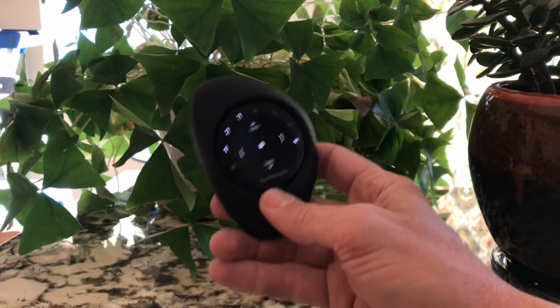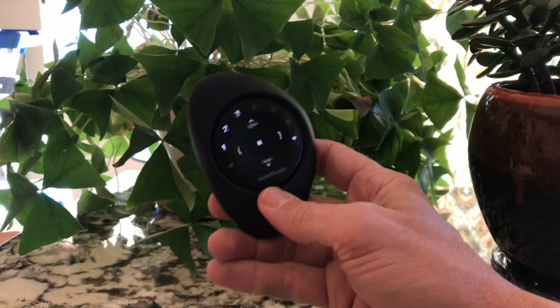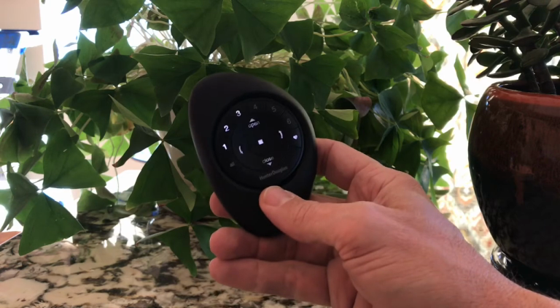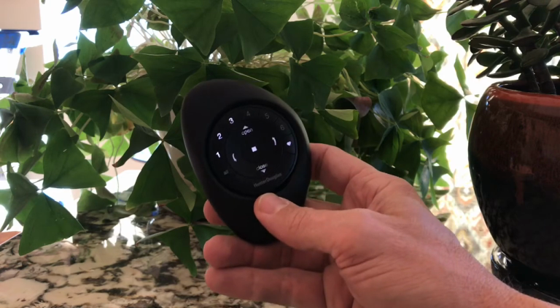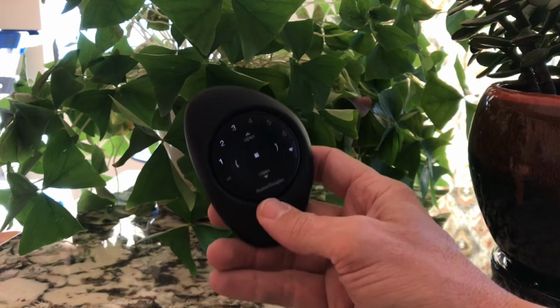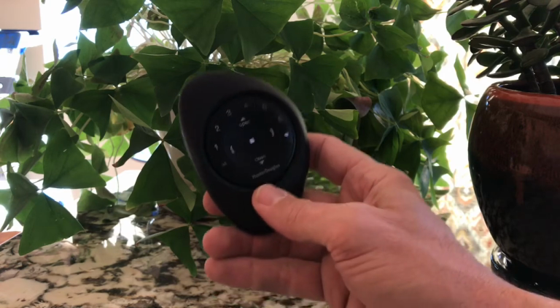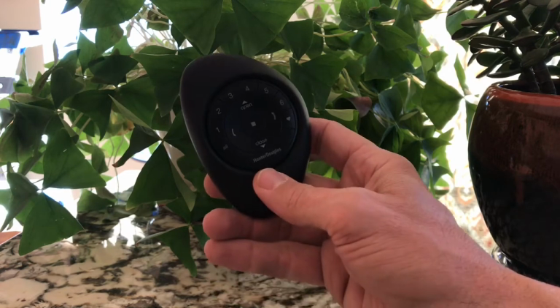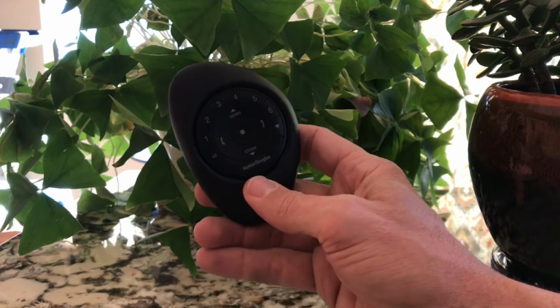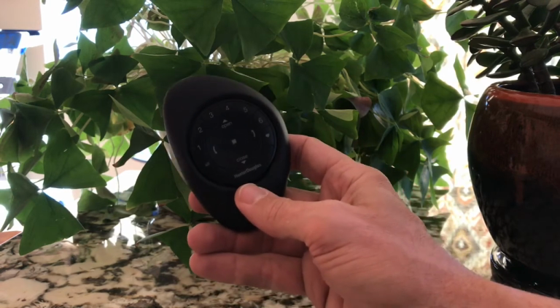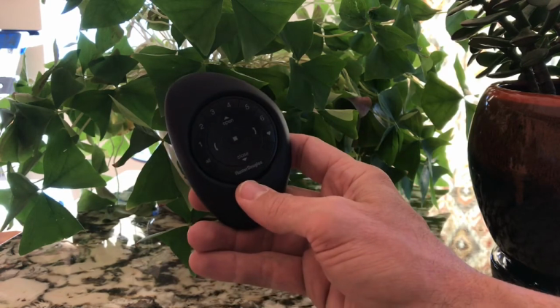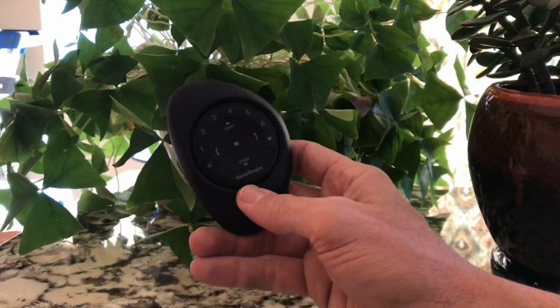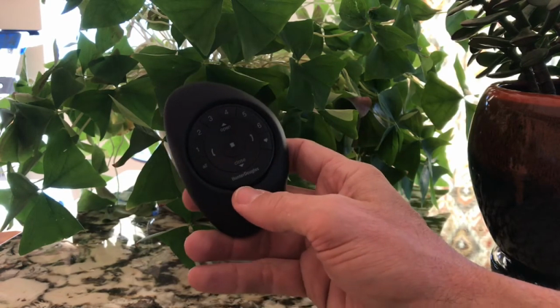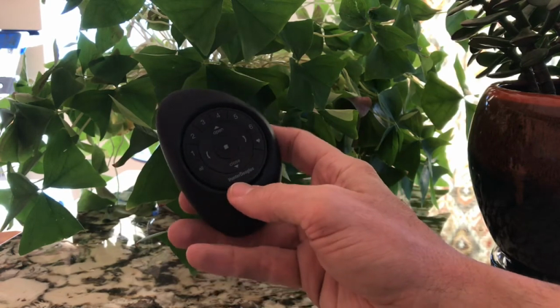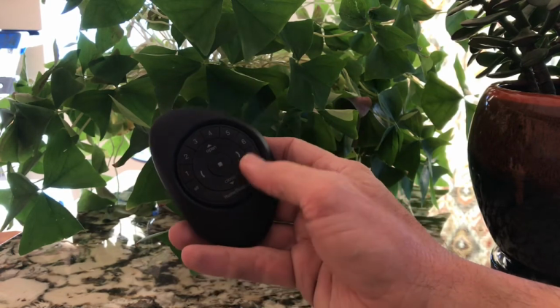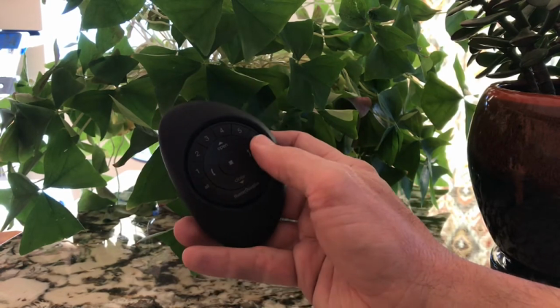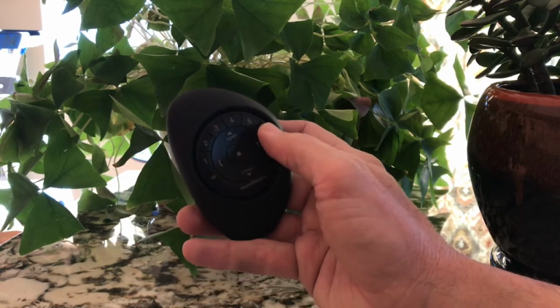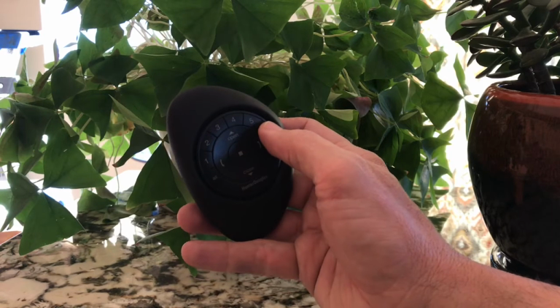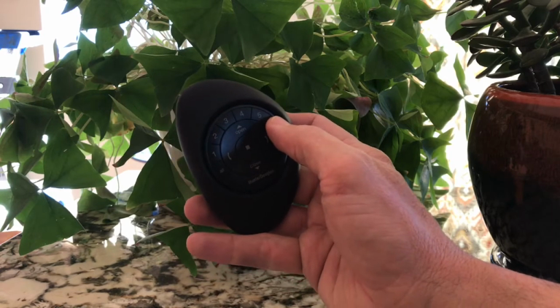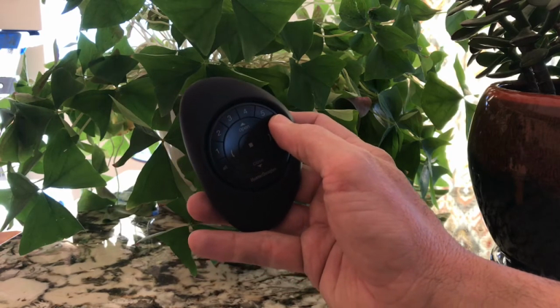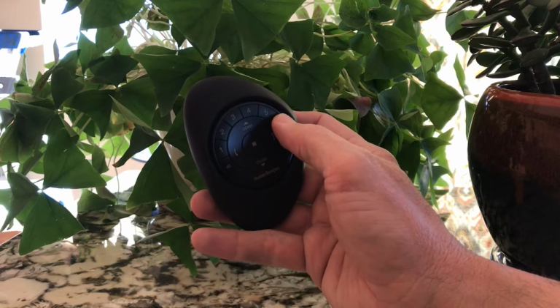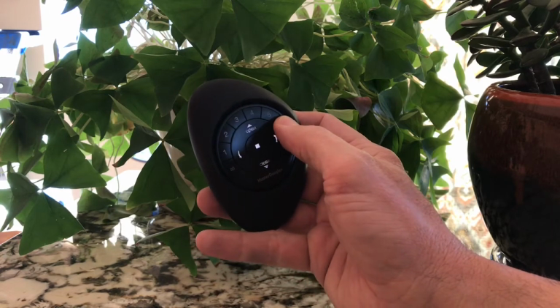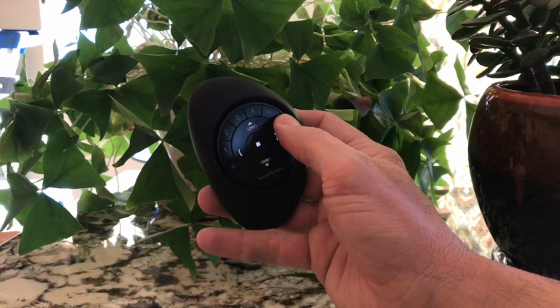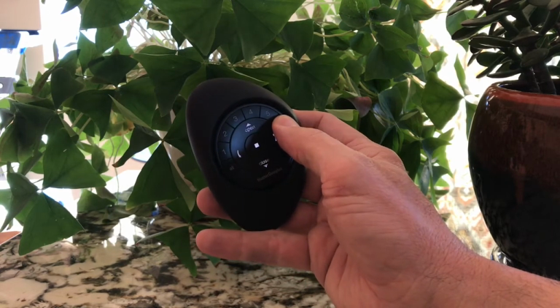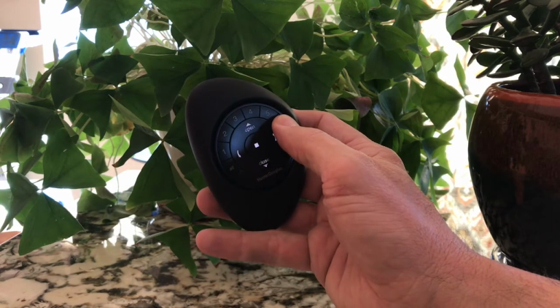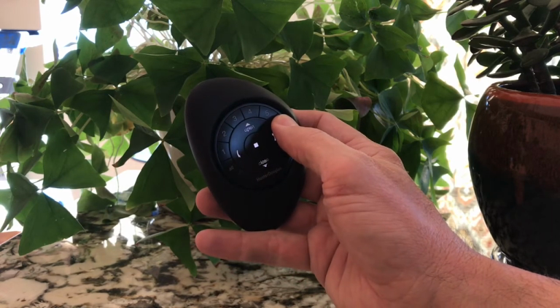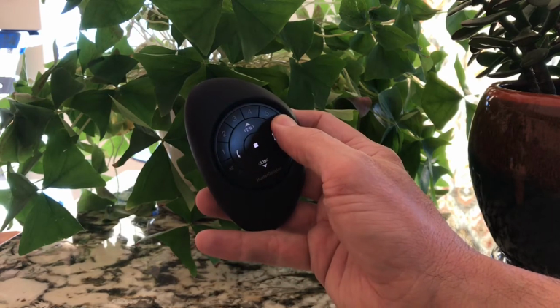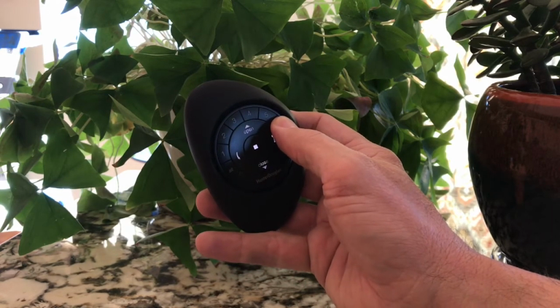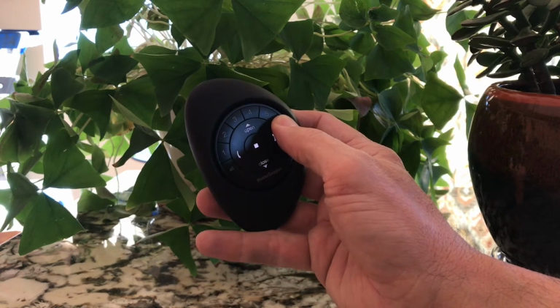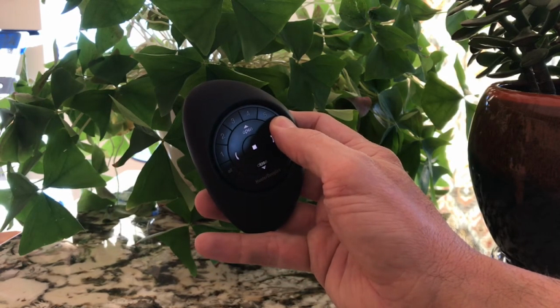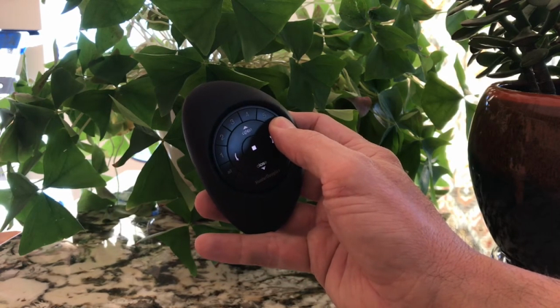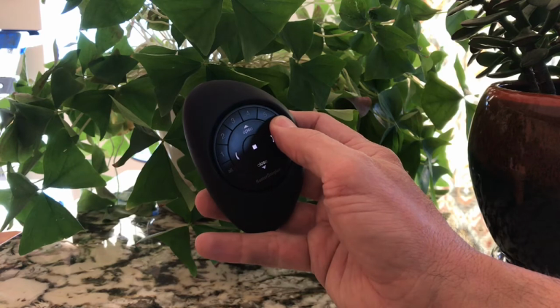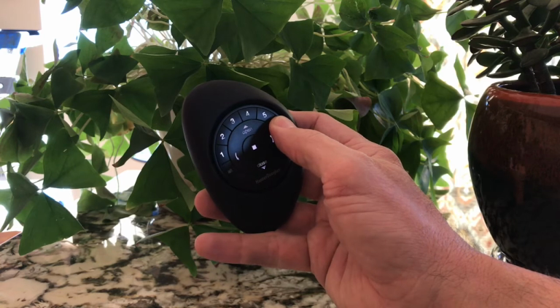Oh, we just had an earthquake! Okay, so how do you turn that off? A little simple trick: go to the number six and press and hold. It will flash in just a few seconds.